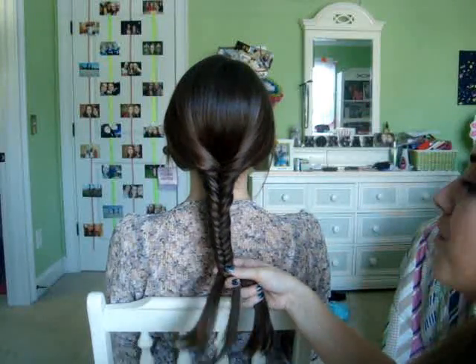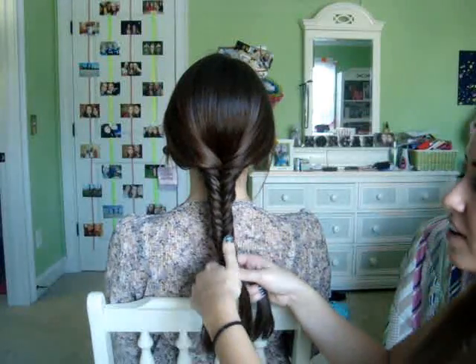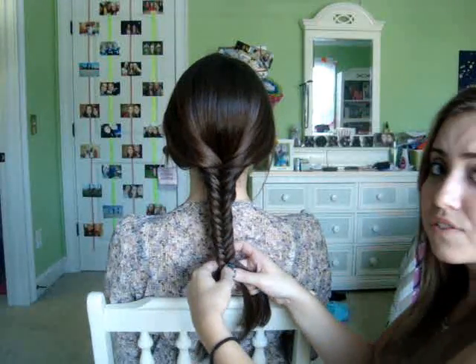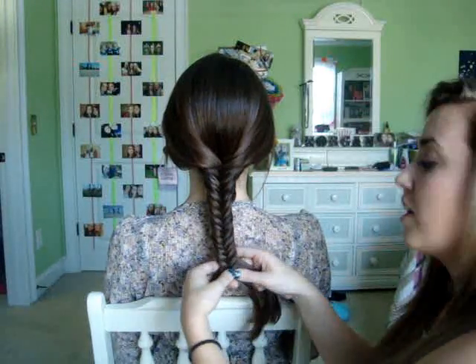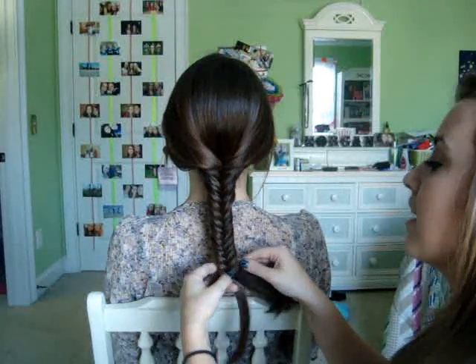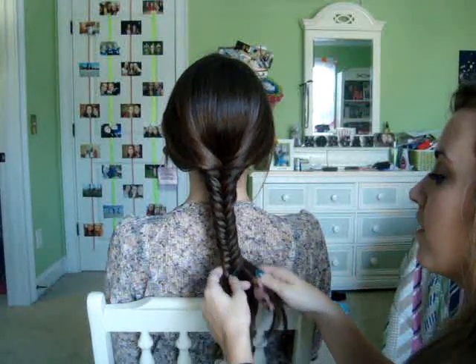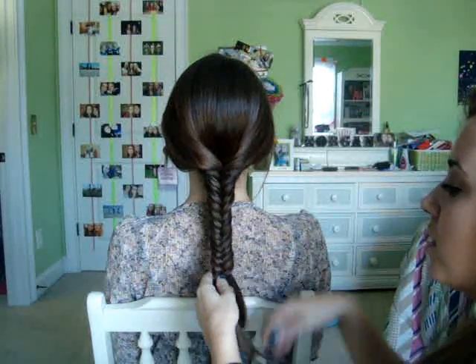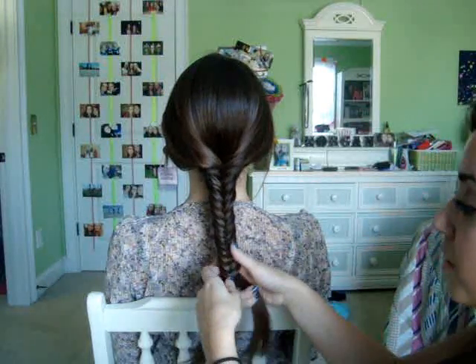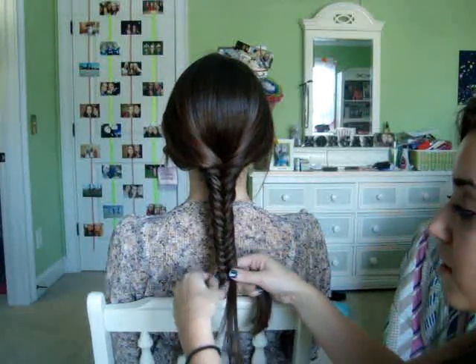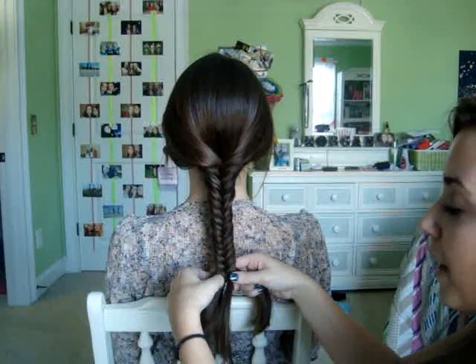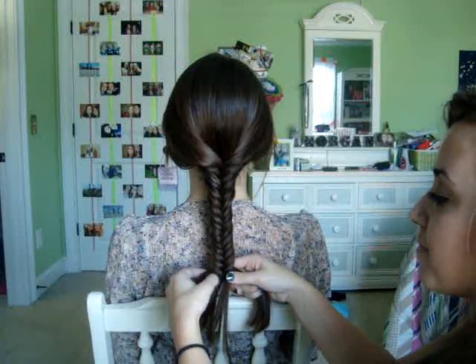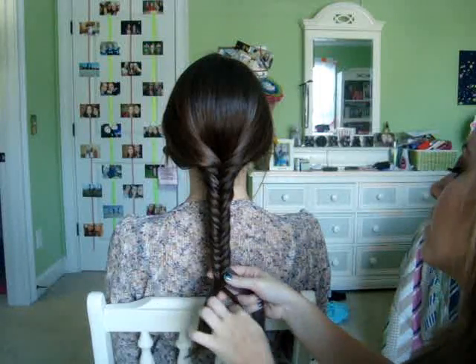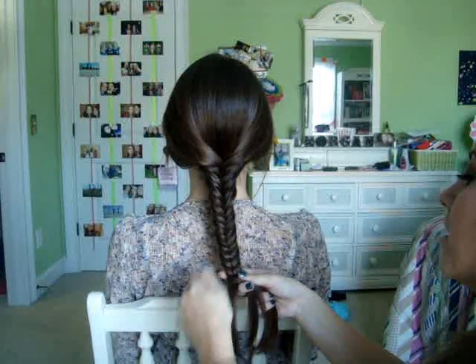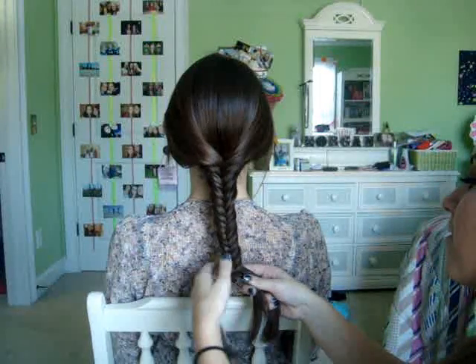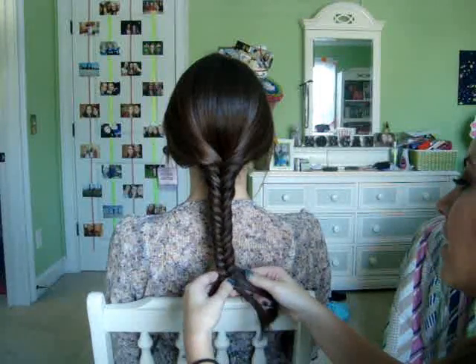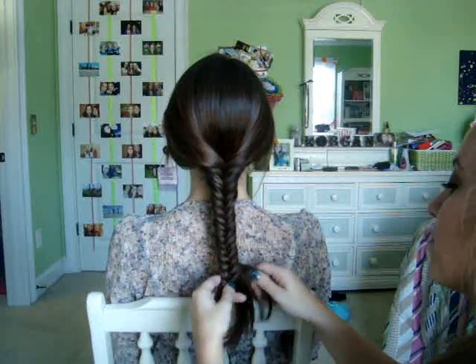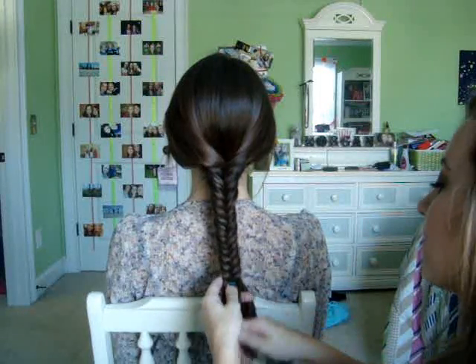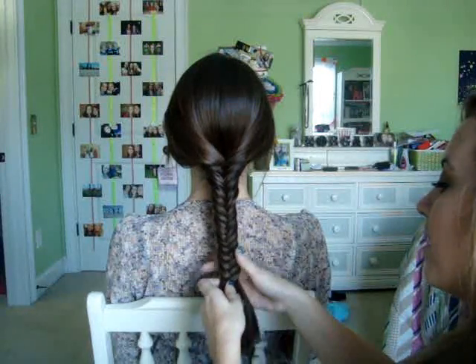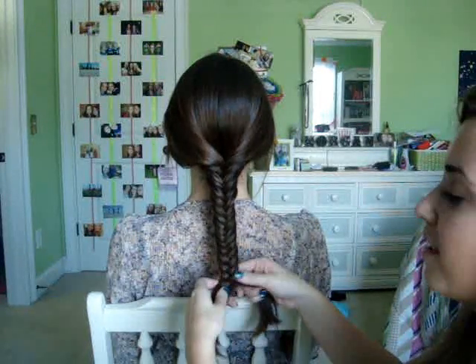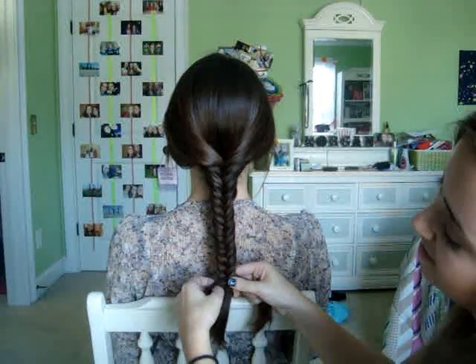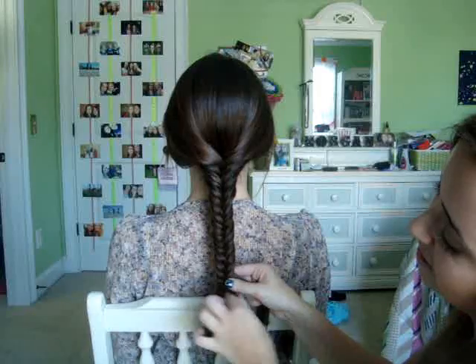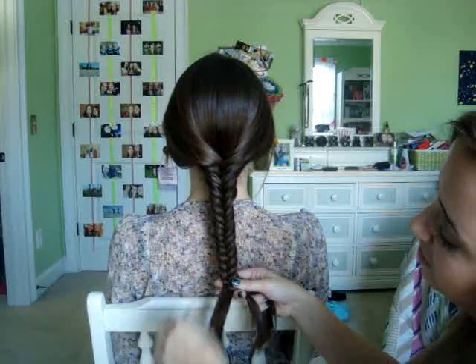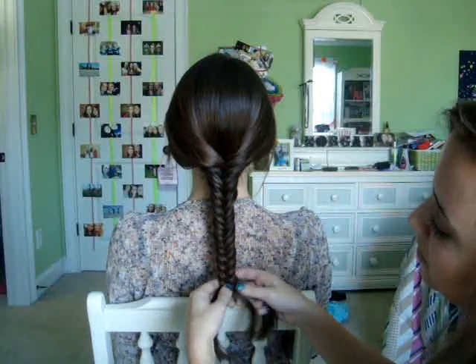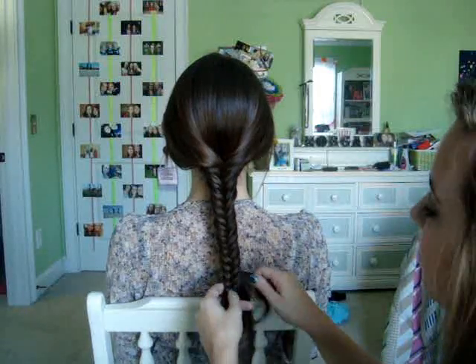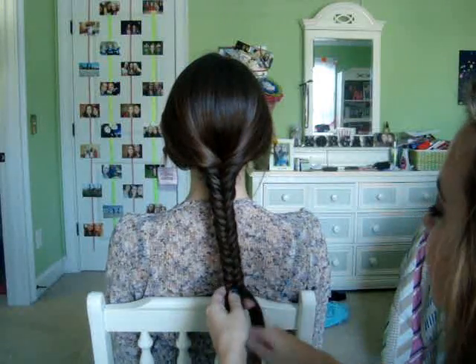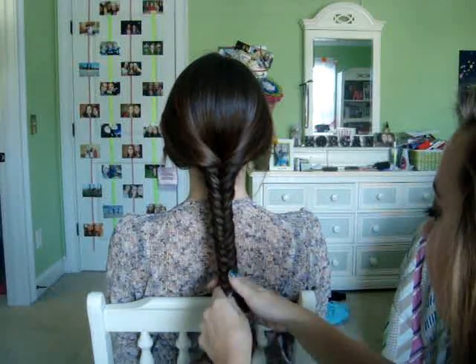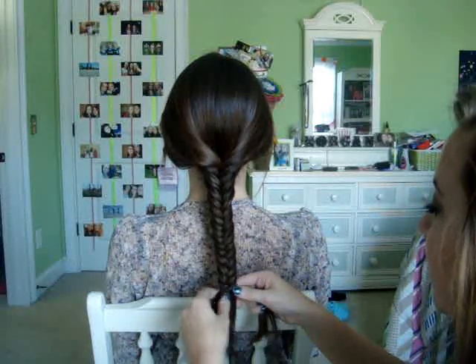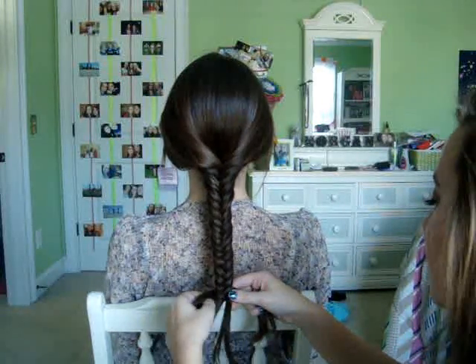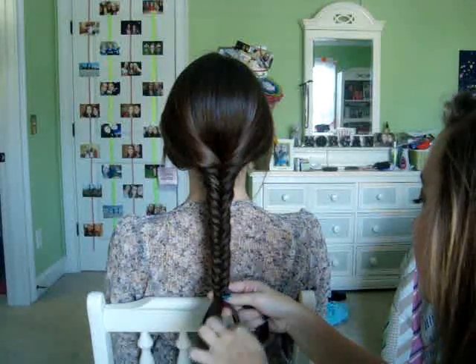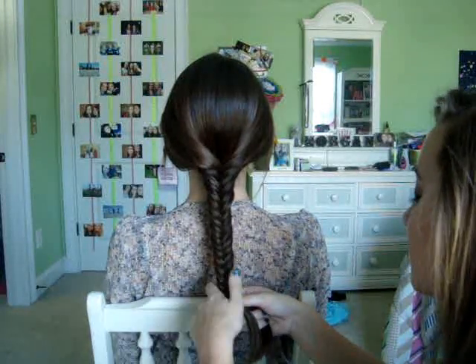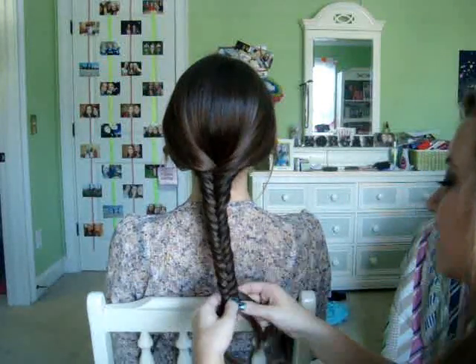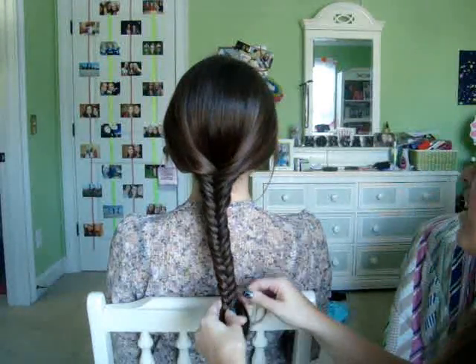If you have your hair done like this for long enough and you take it down, it'll actually create some really cute waves — a very nice beachy look for the spring and summer, really just anytime you want.